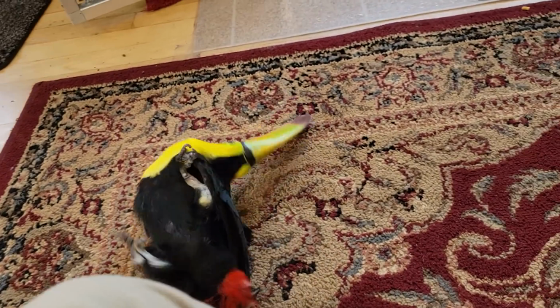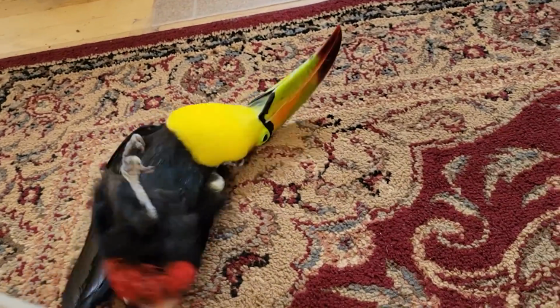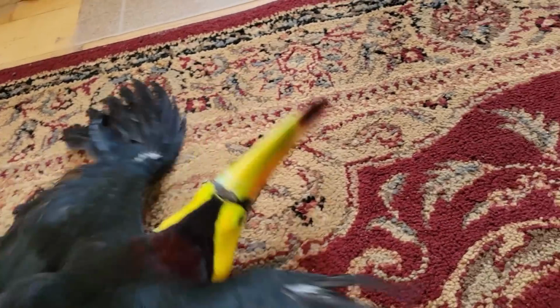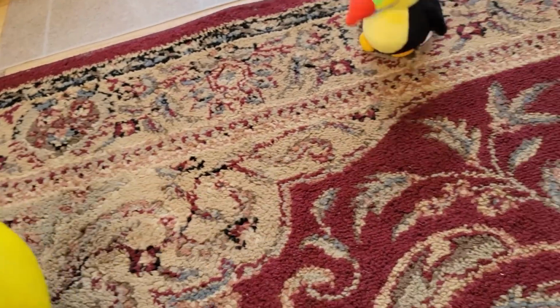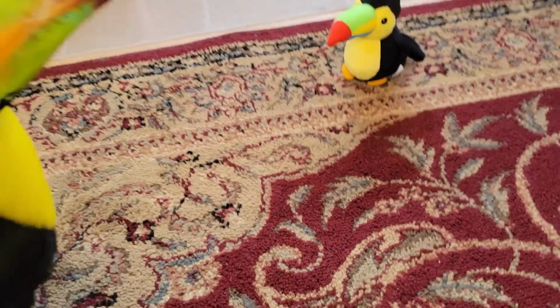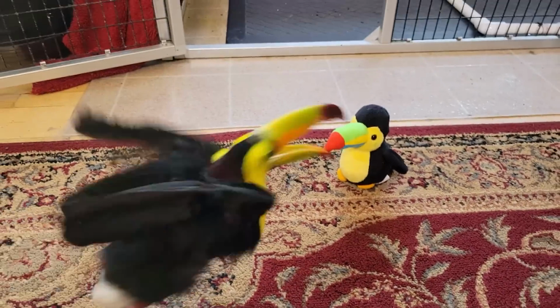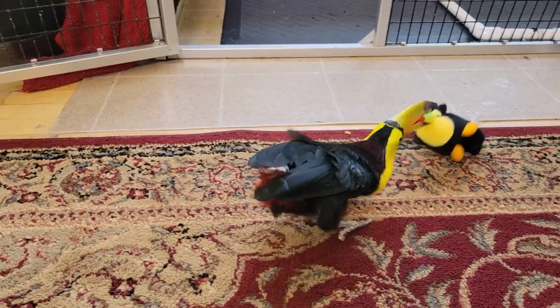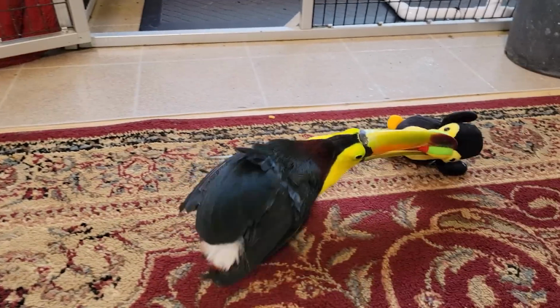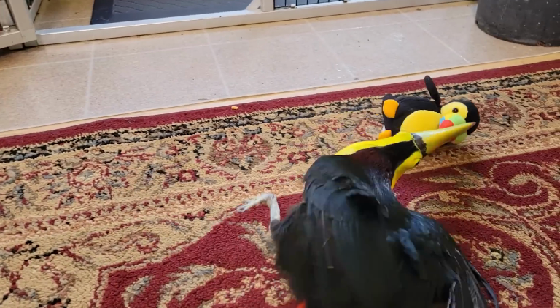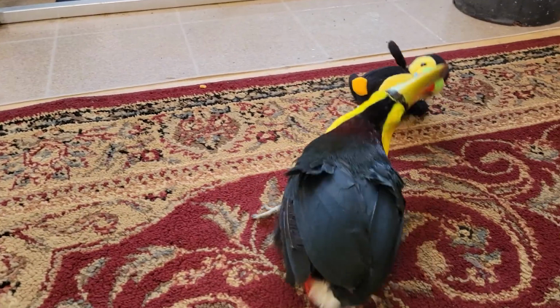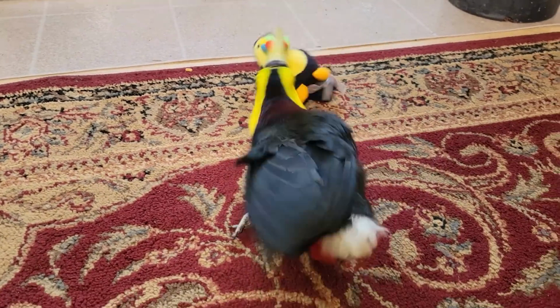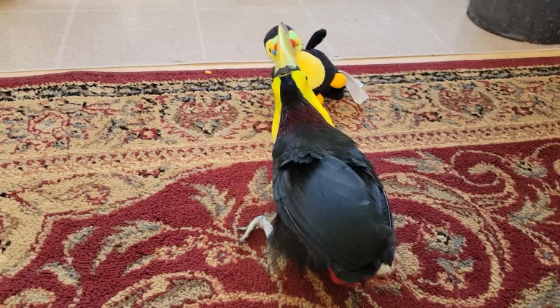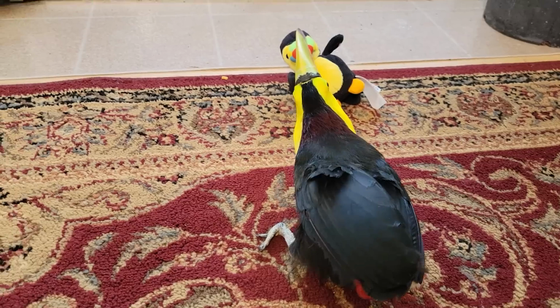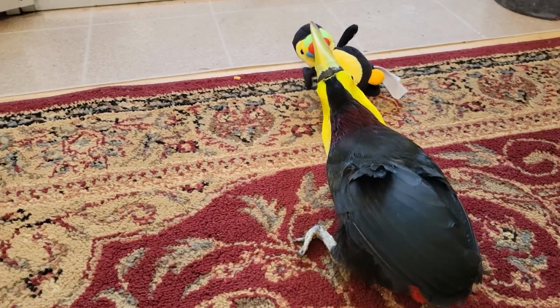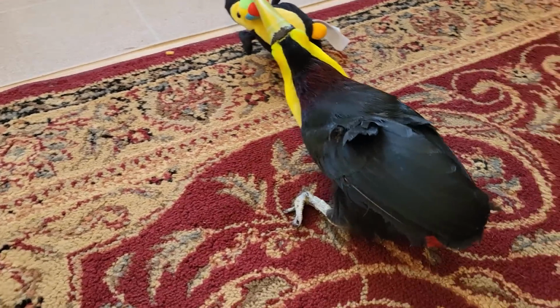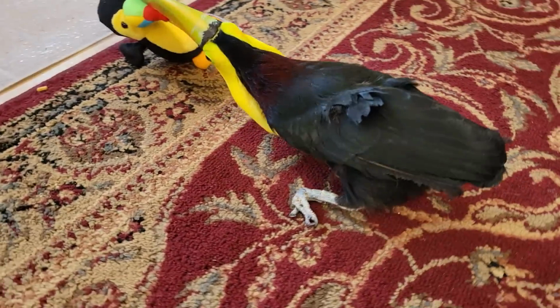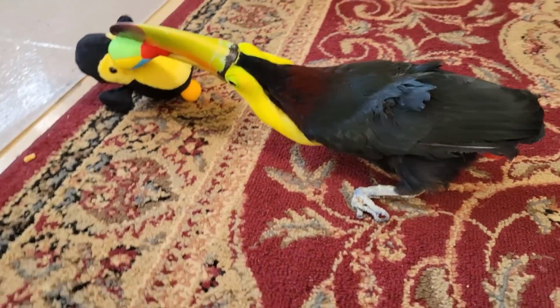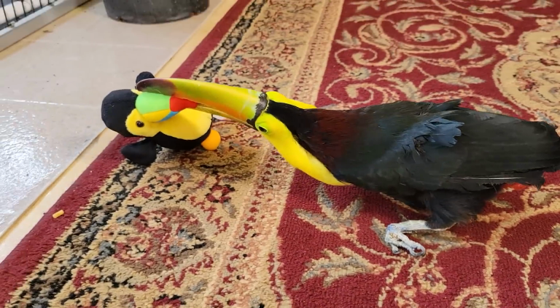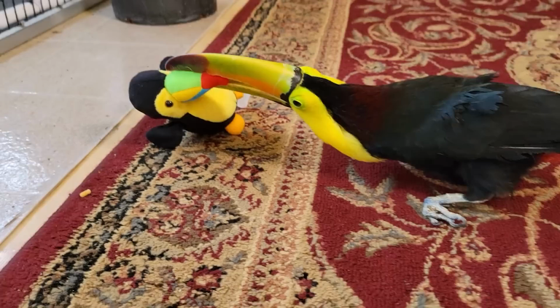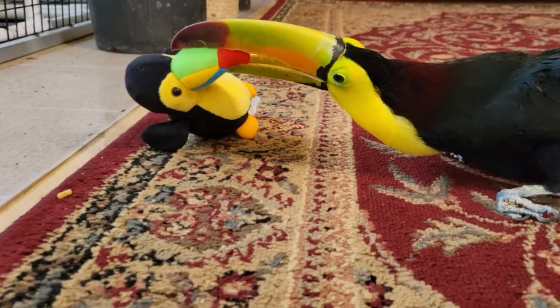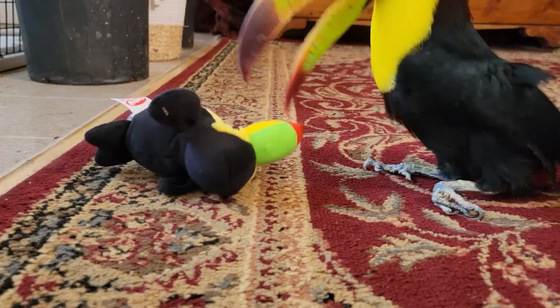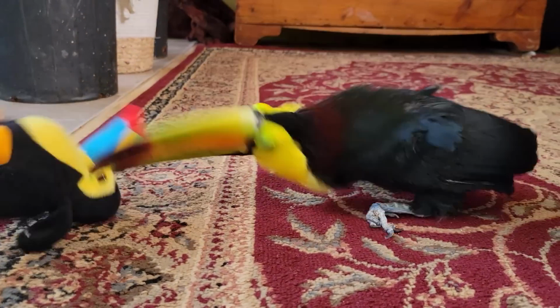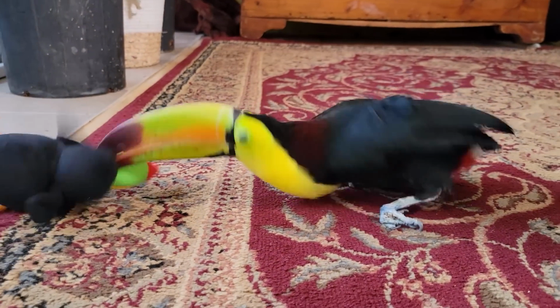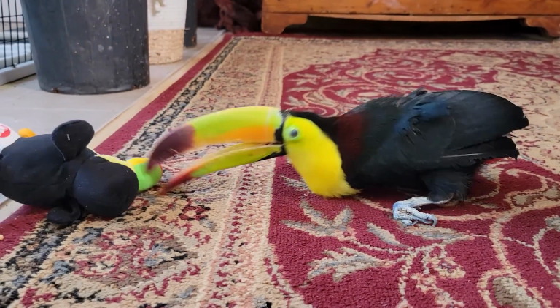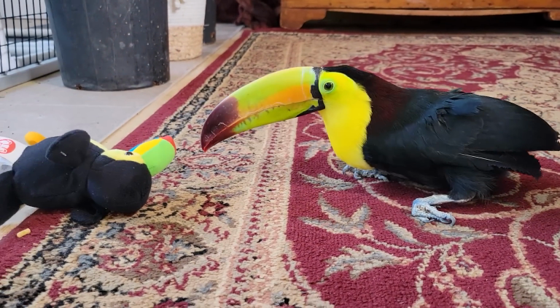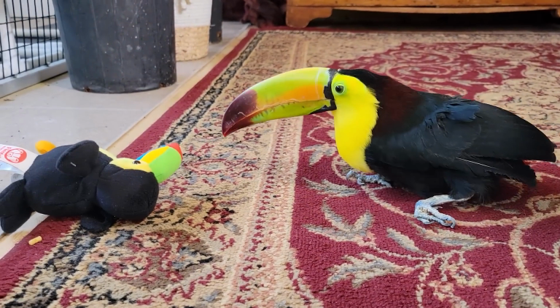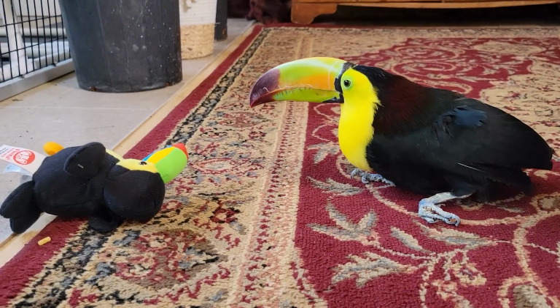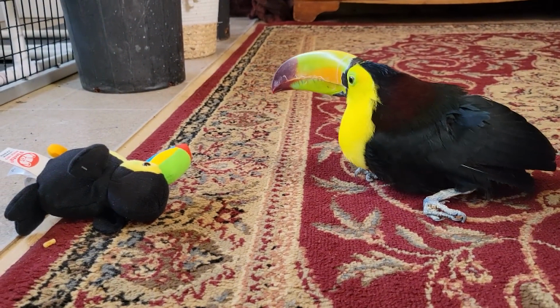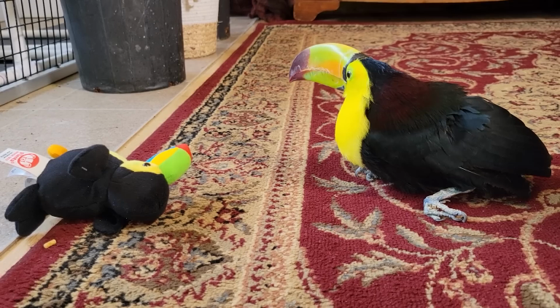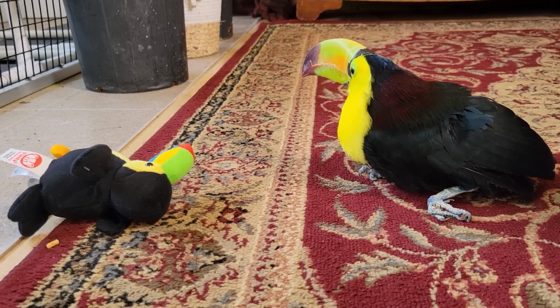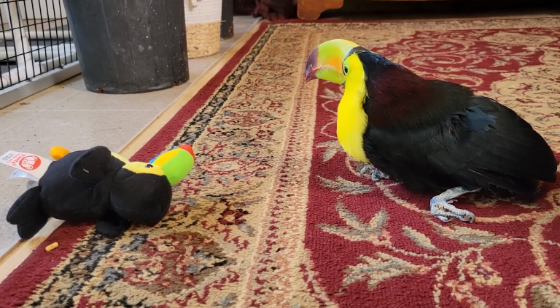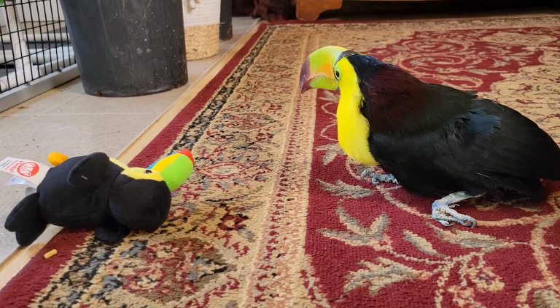Oh no, she fell over. Zima, go get it! Oh my goodness, you have got it. Well done. You are the champion.